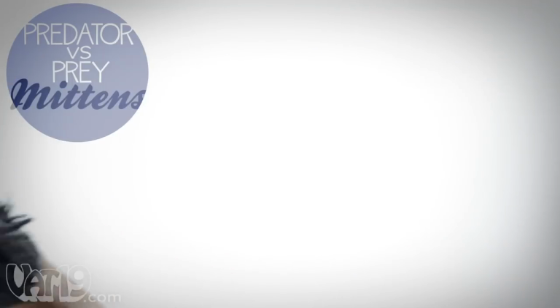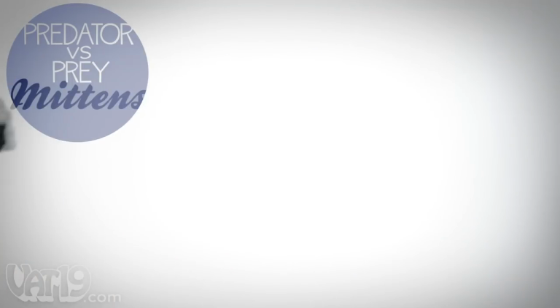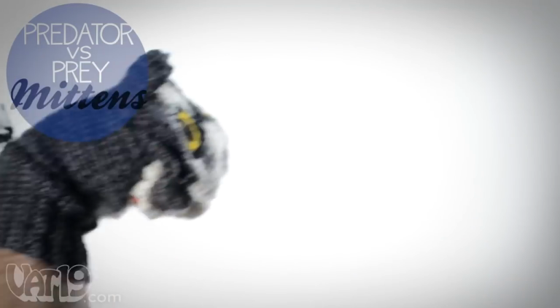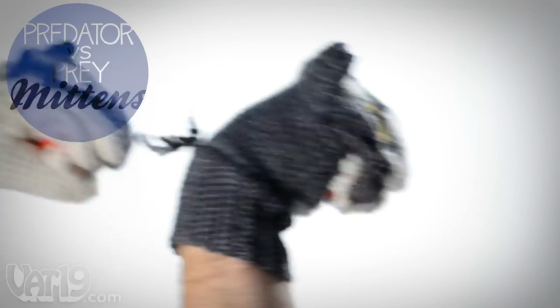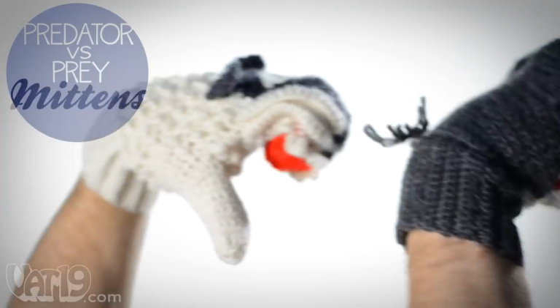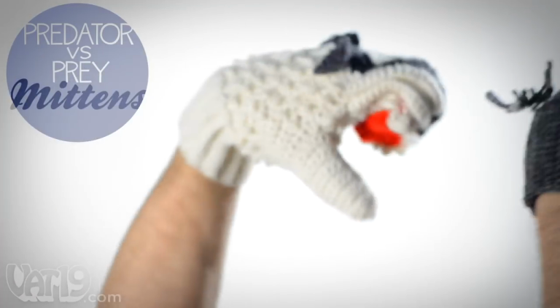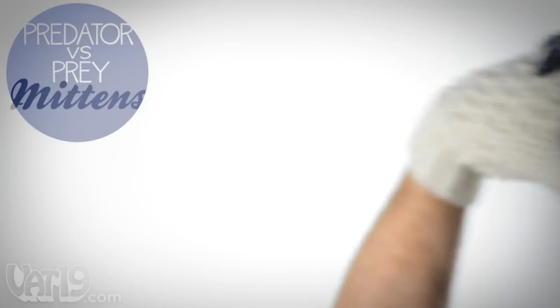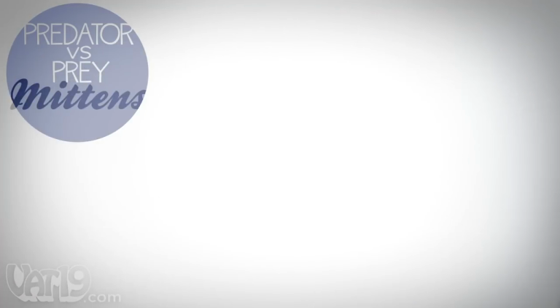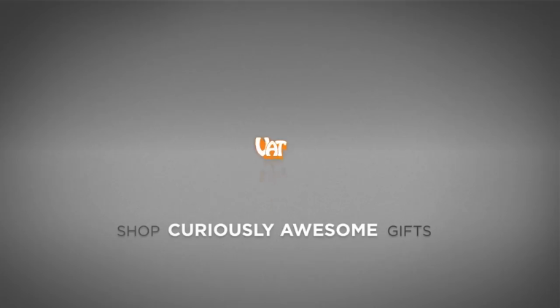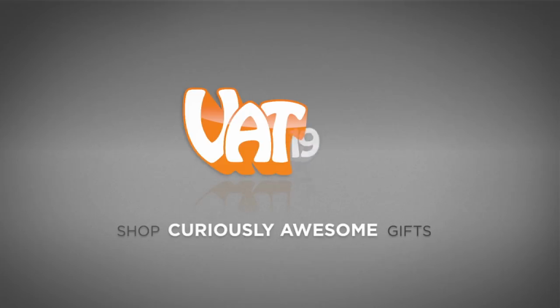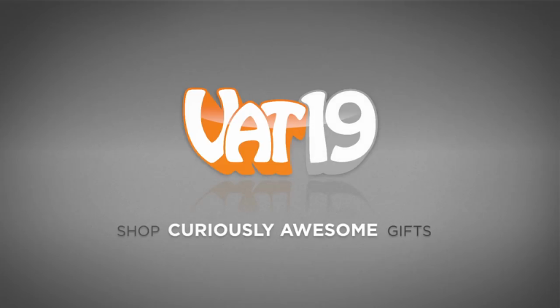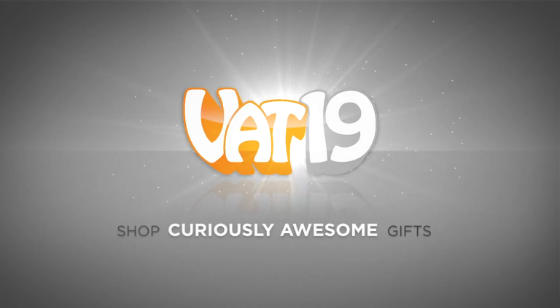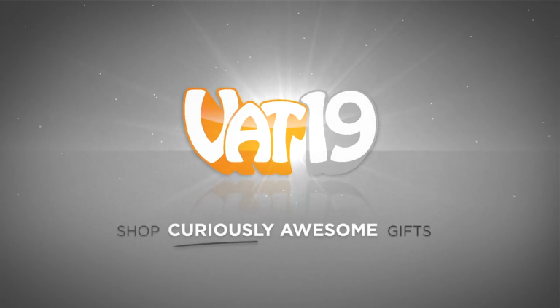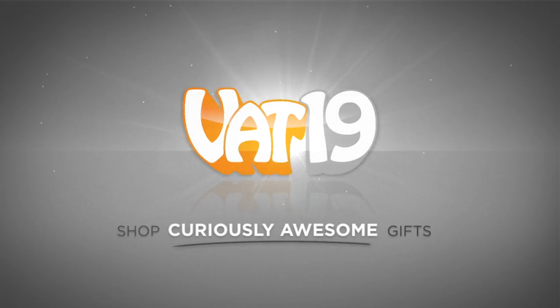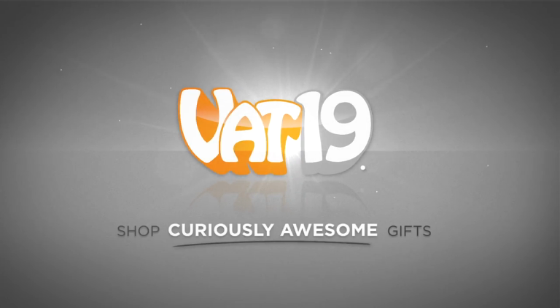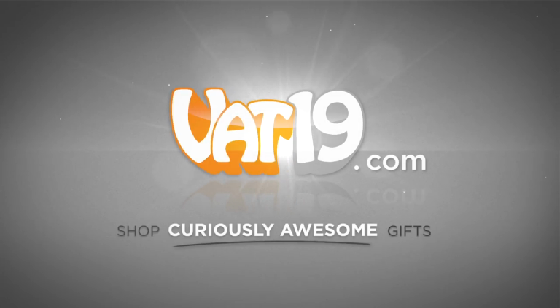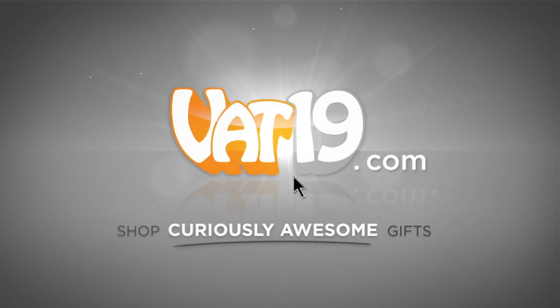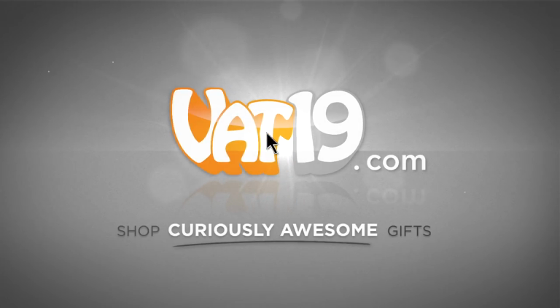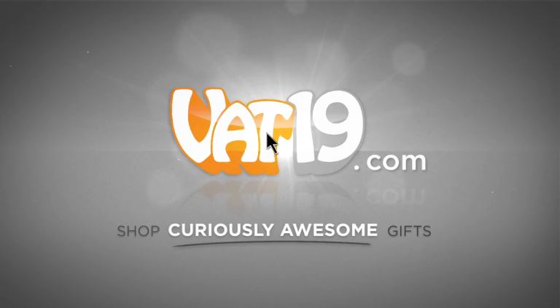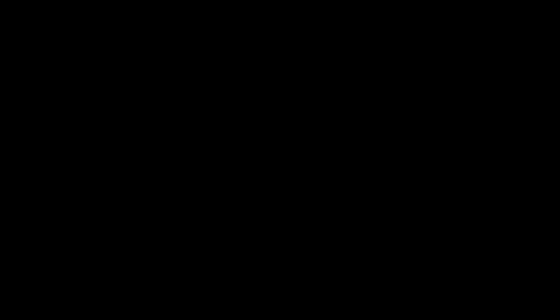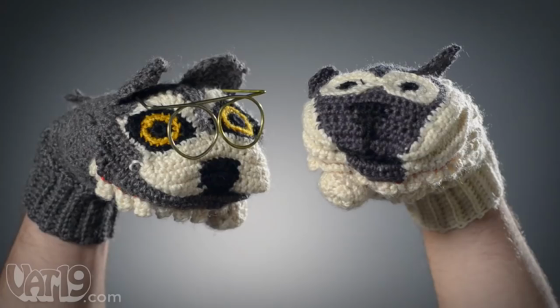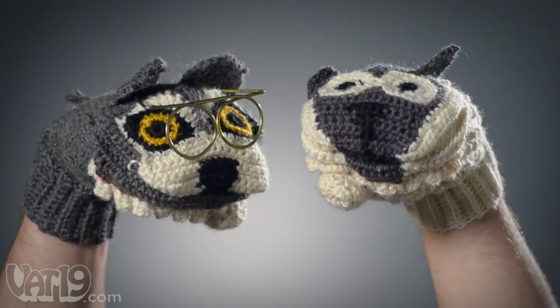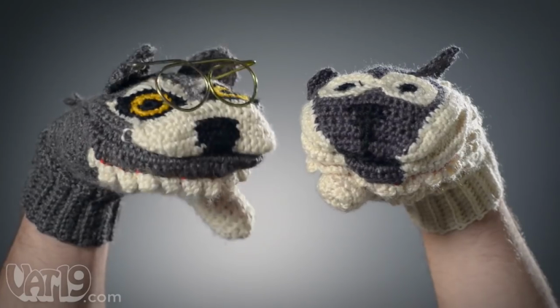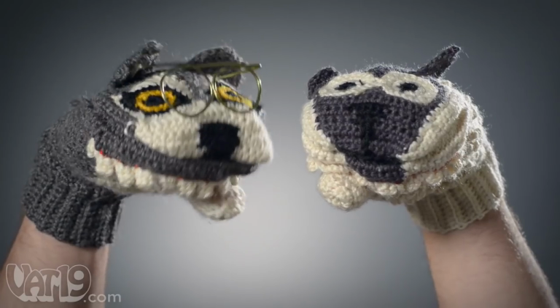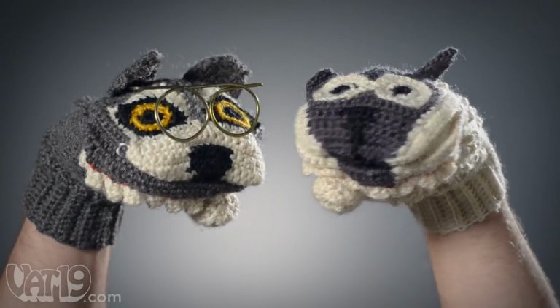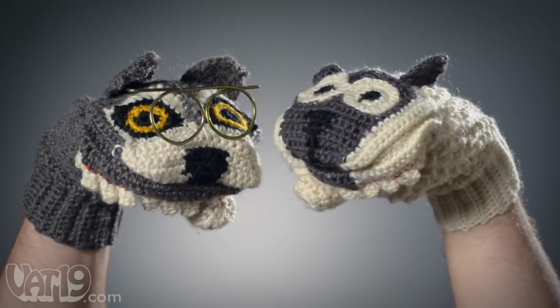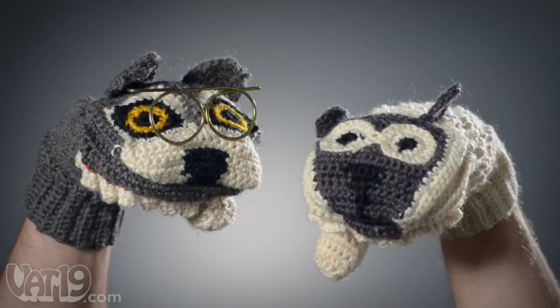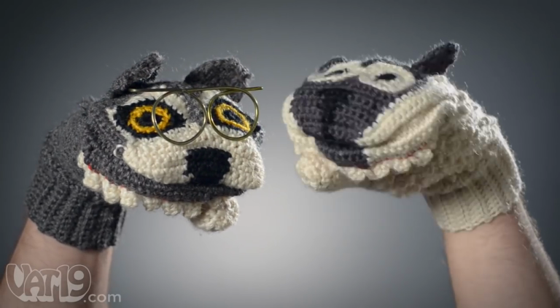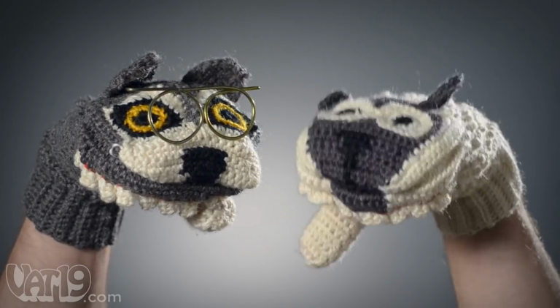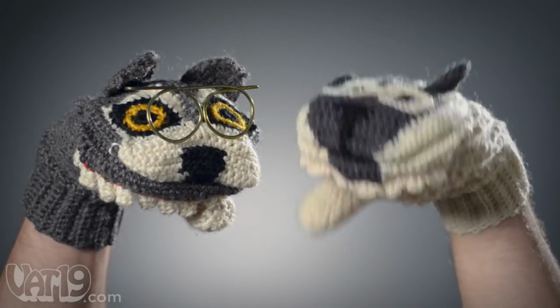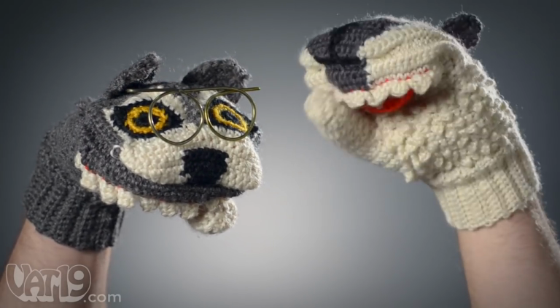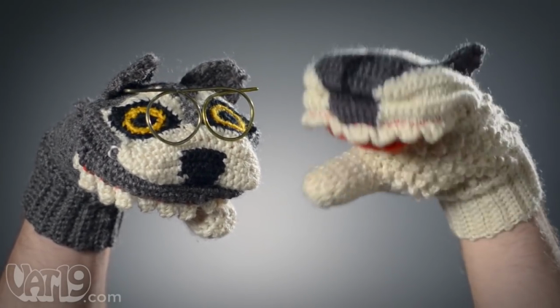Buy them now at Vat19.com. Vat19.com. Mutton? No, mitten.